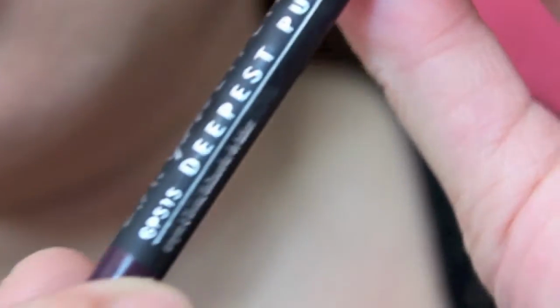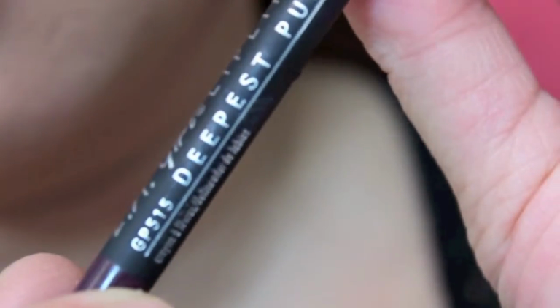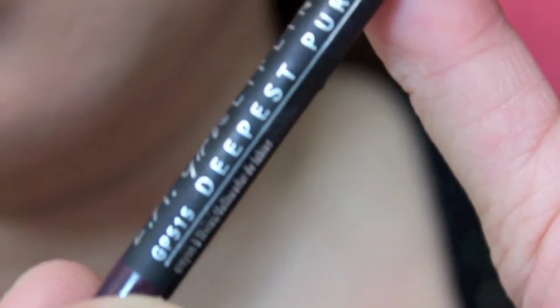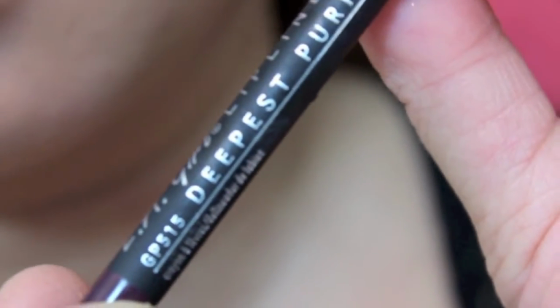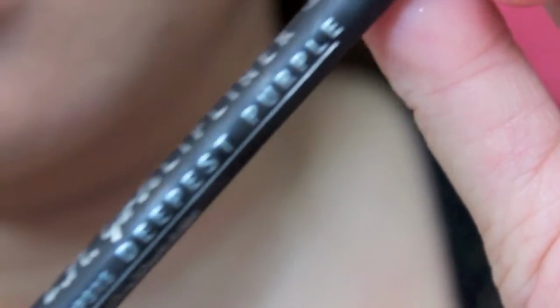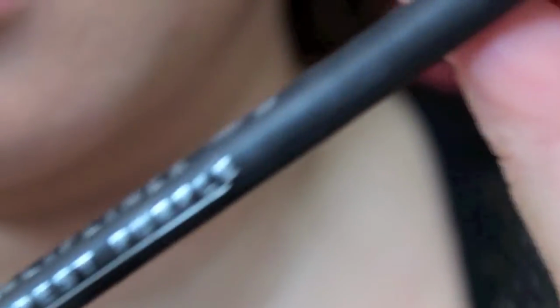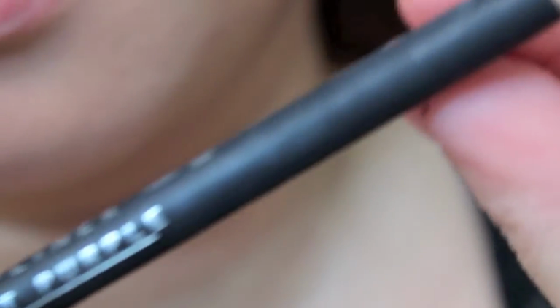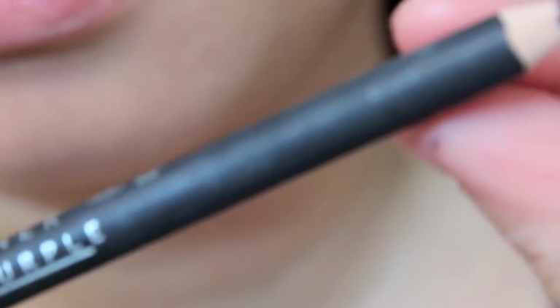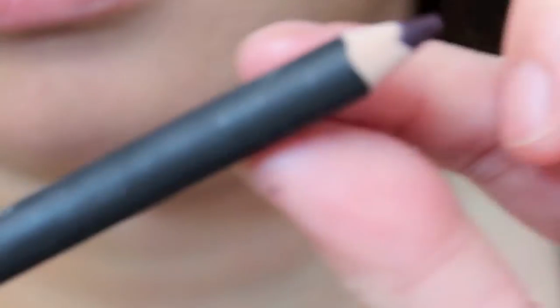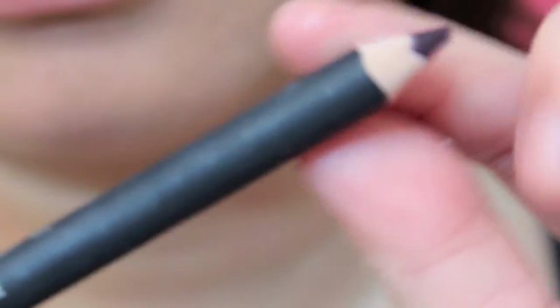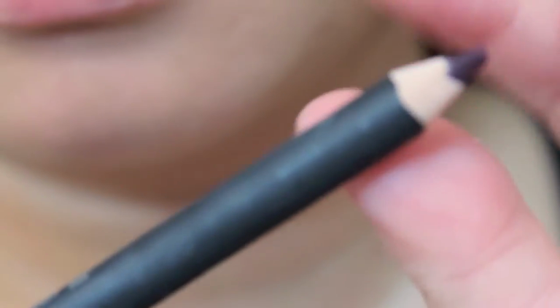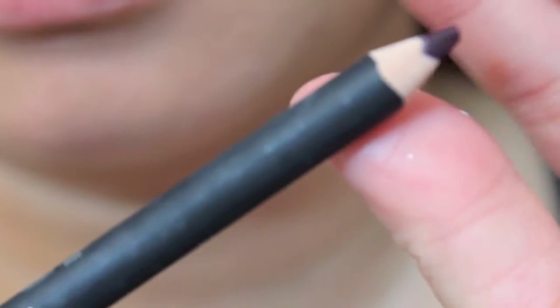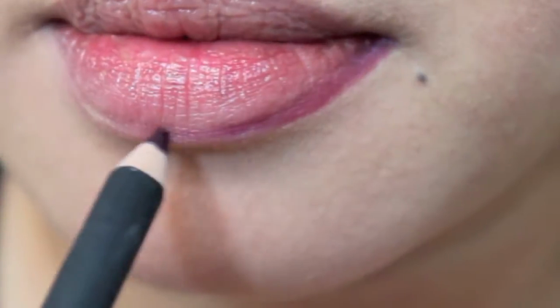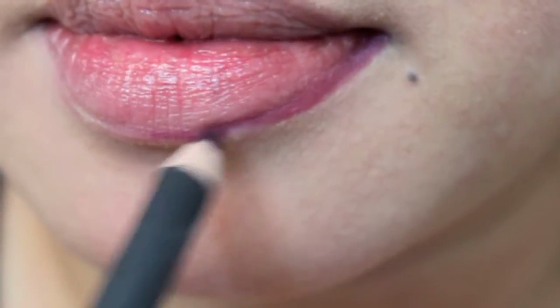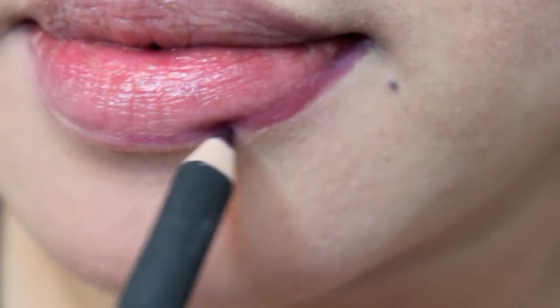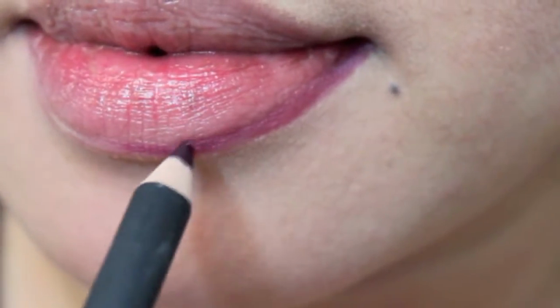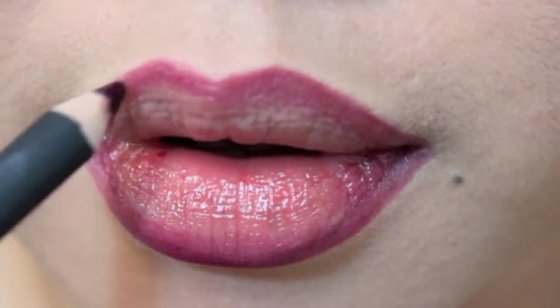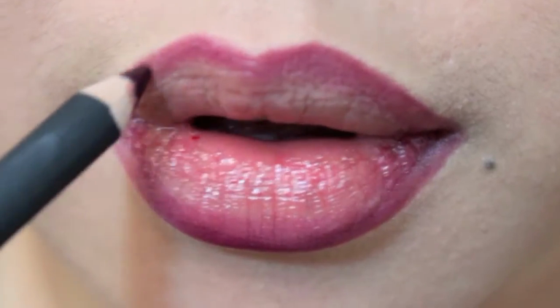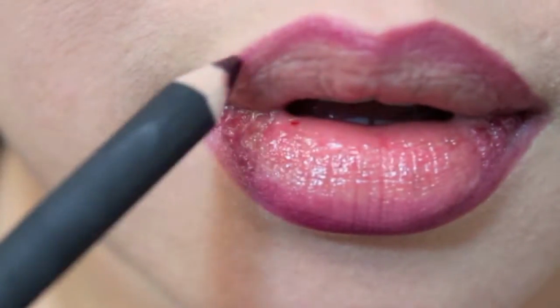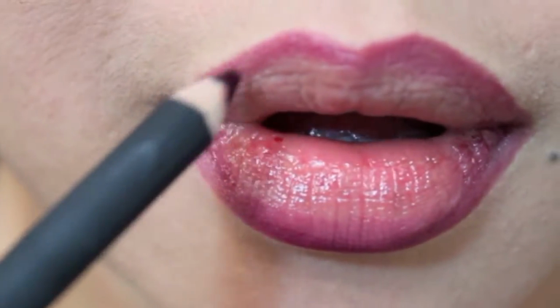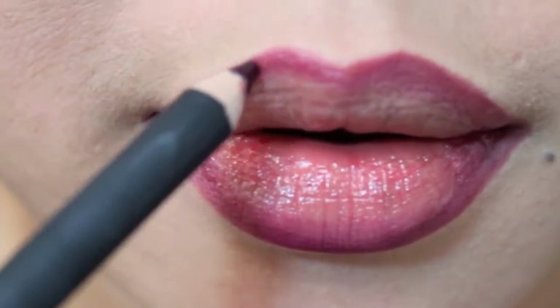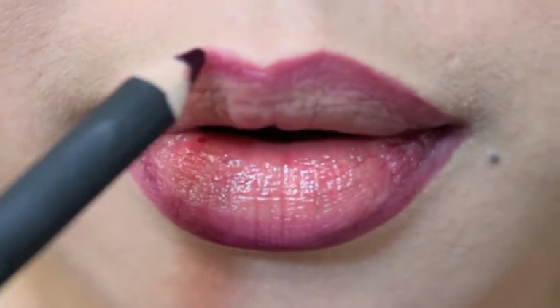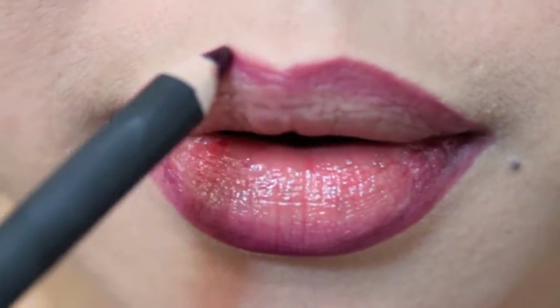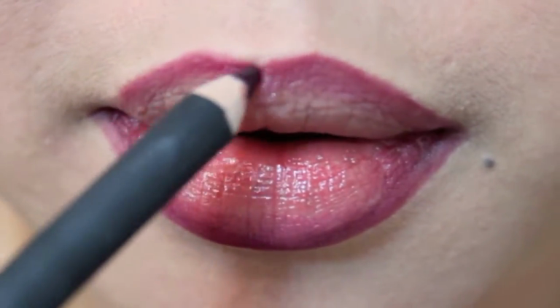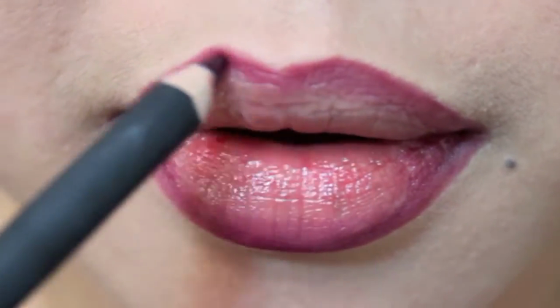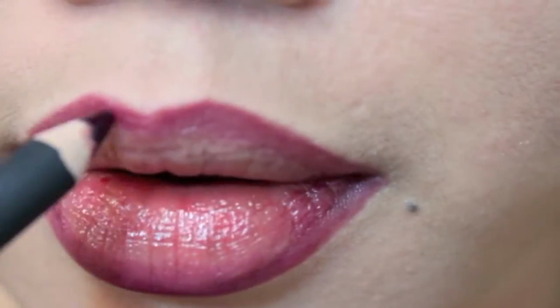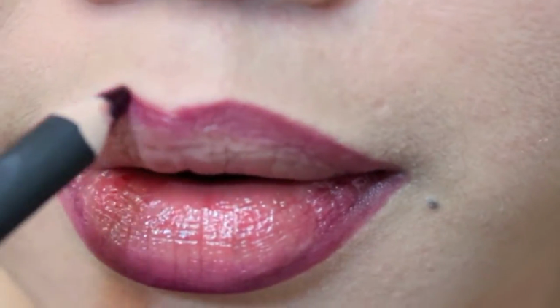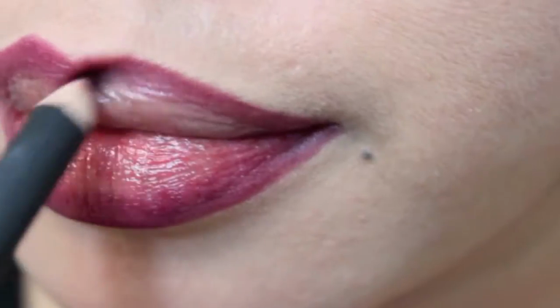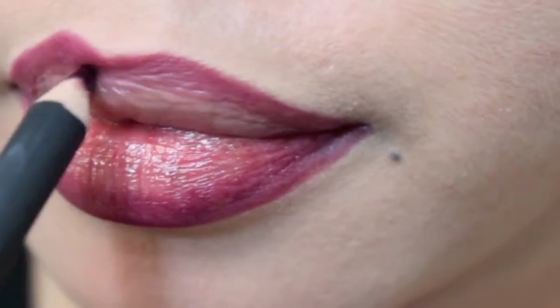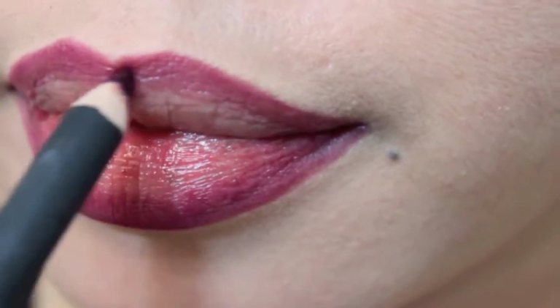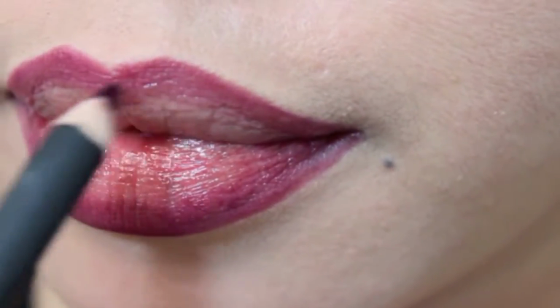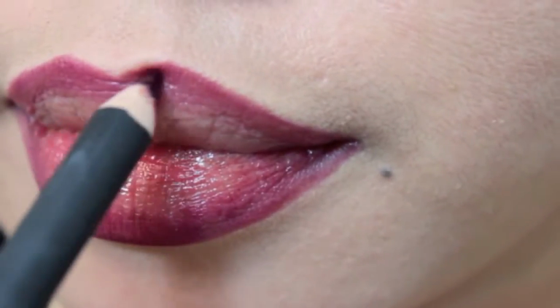Hi loves, I'm gonna be starting off by lining my lips with LaGro Cosmetics lip liner in deepest purple. If you don't have this lip liner, just find something that is a deep purple color like an eggplant violet color.